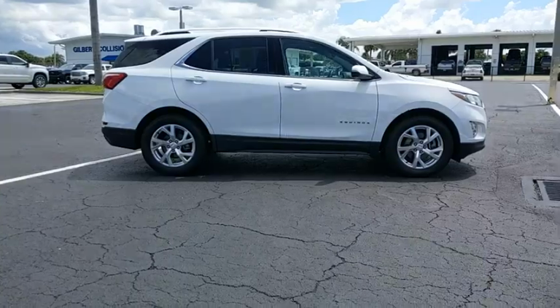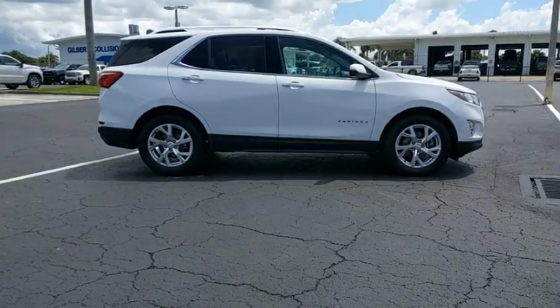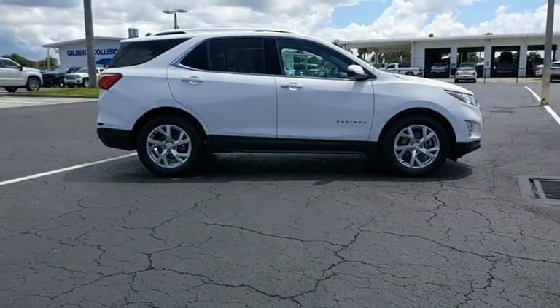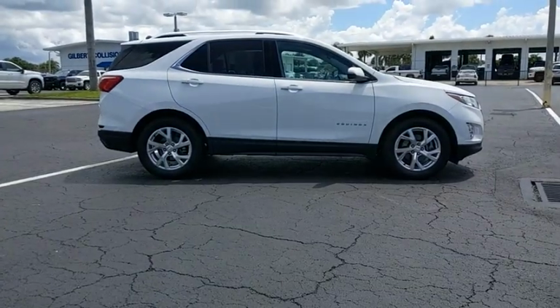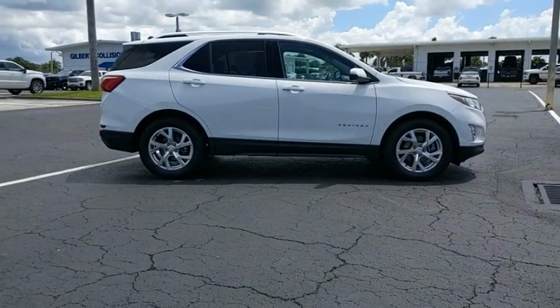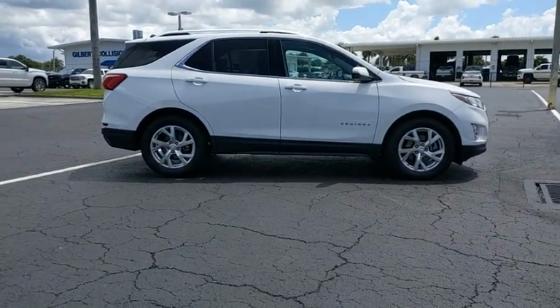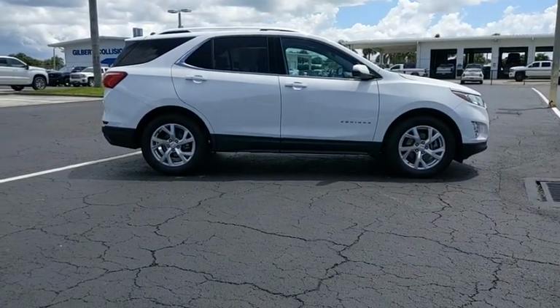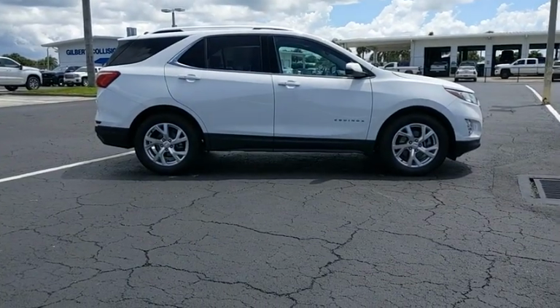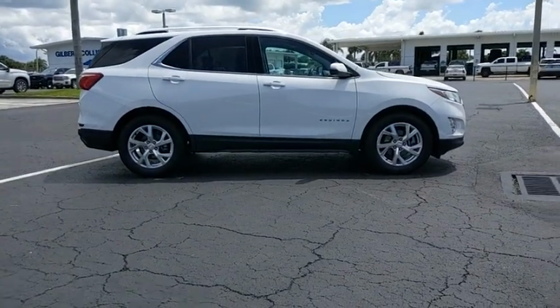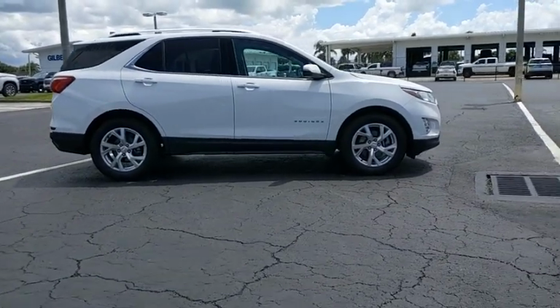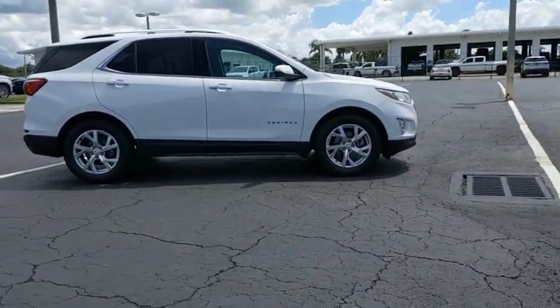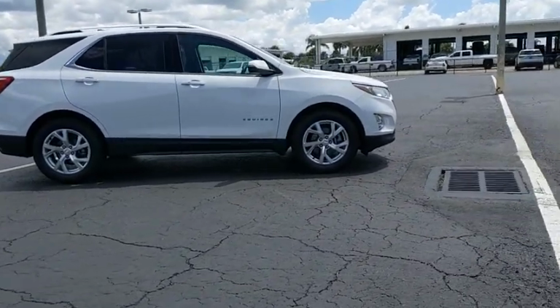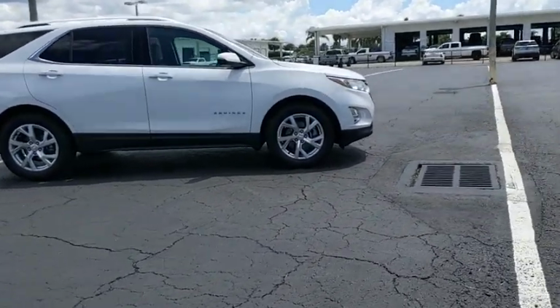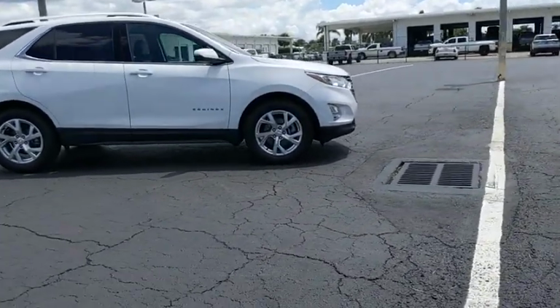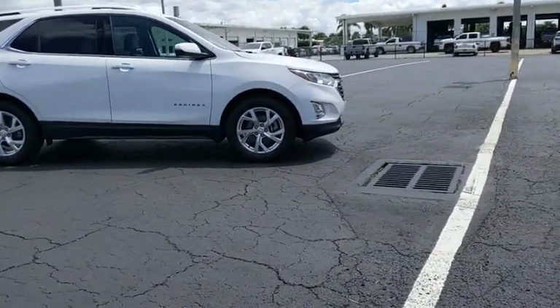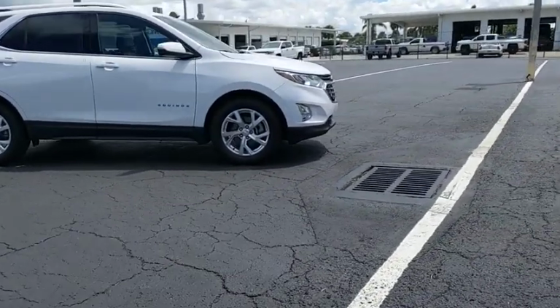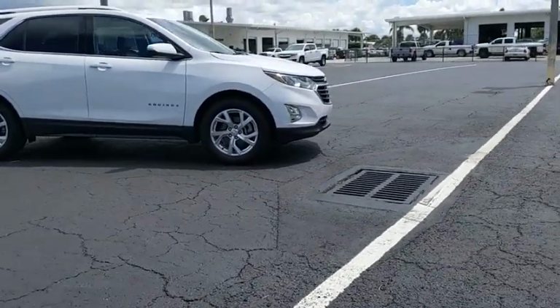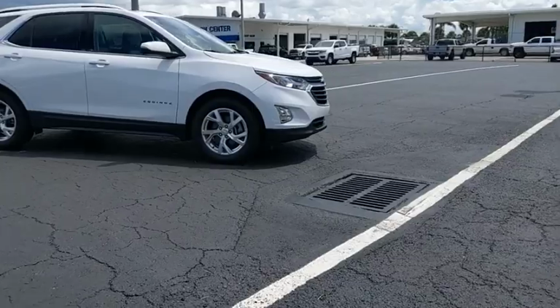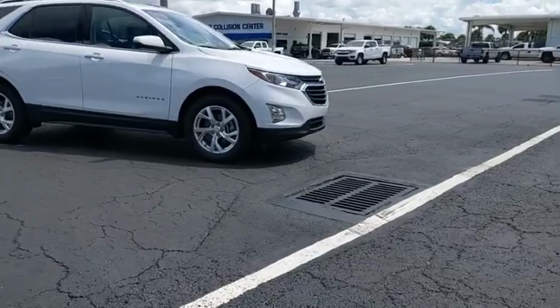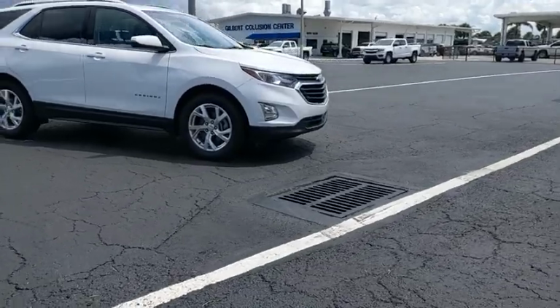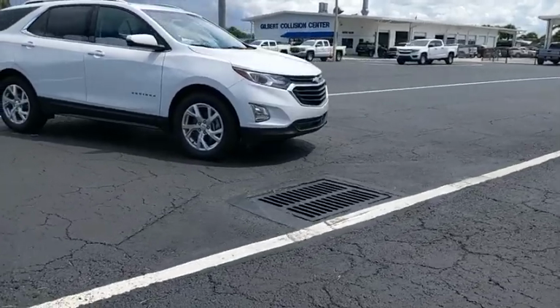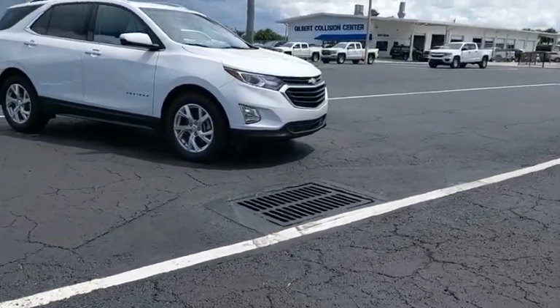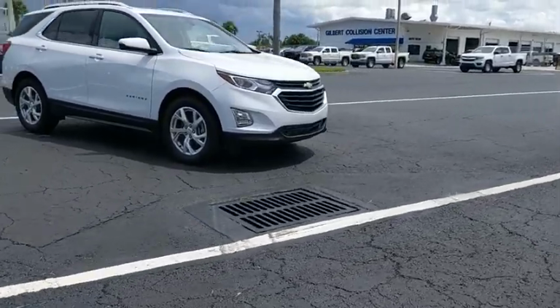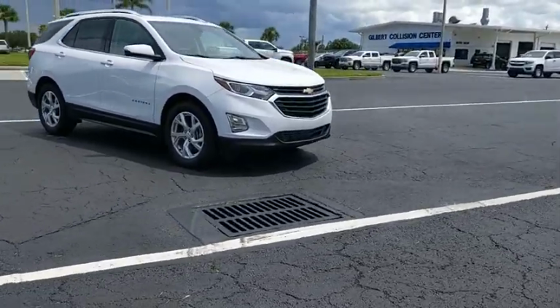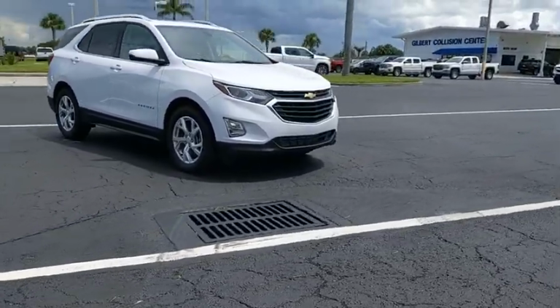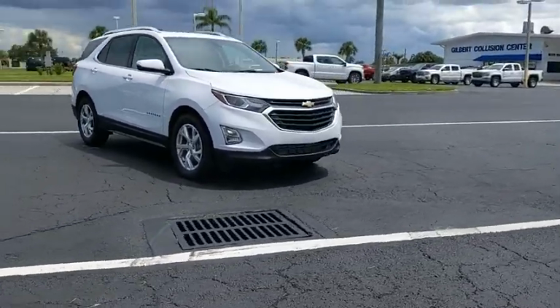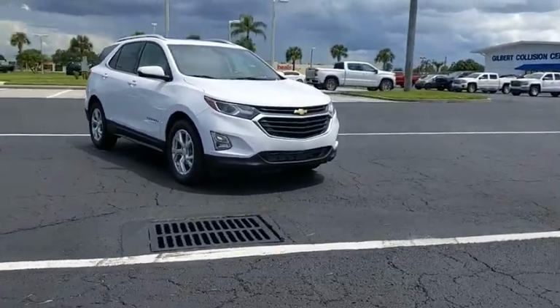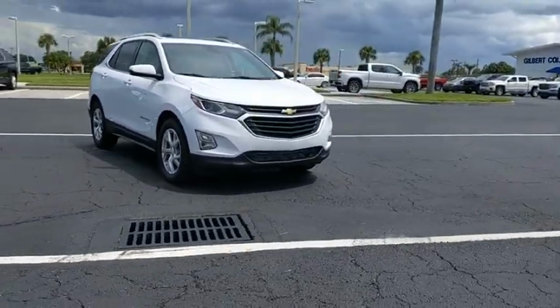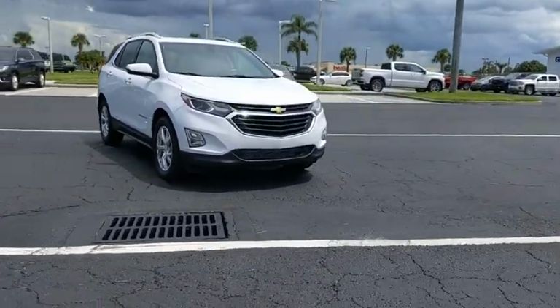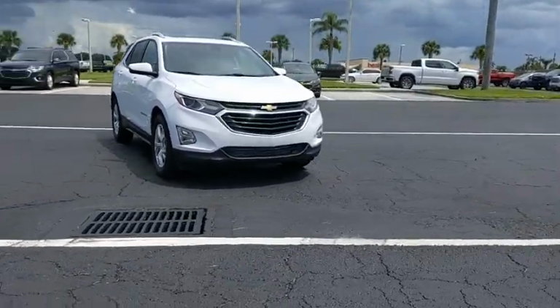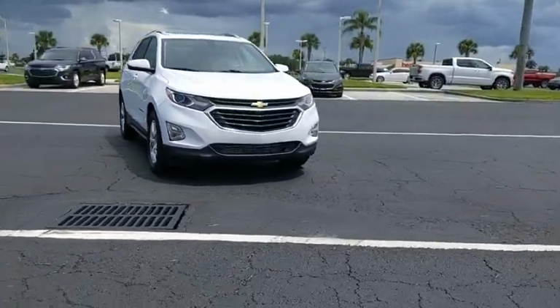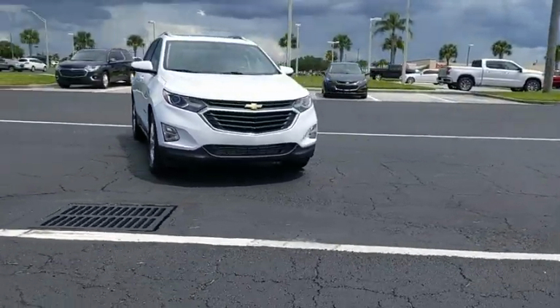Take a ride in a 2018 Equinox. Fuel efficiency, safety, and value equals the Chevy Equinox.